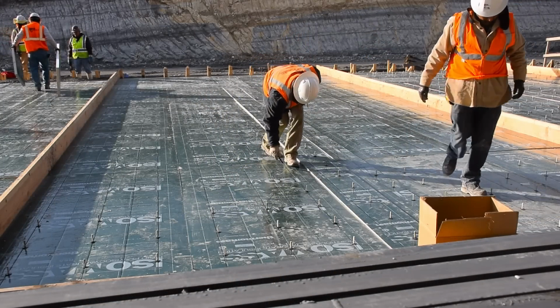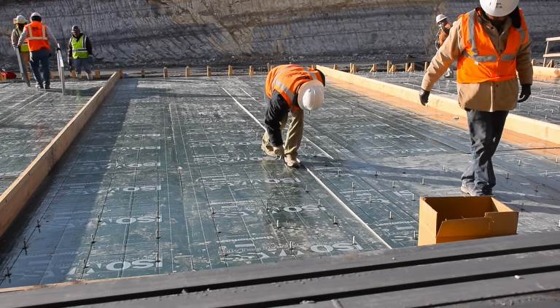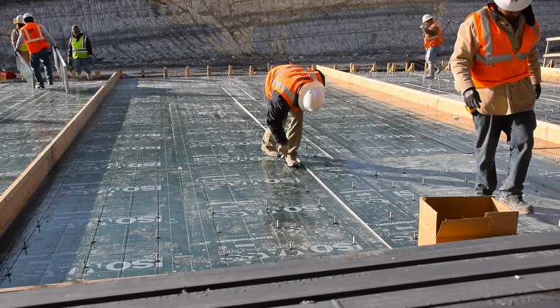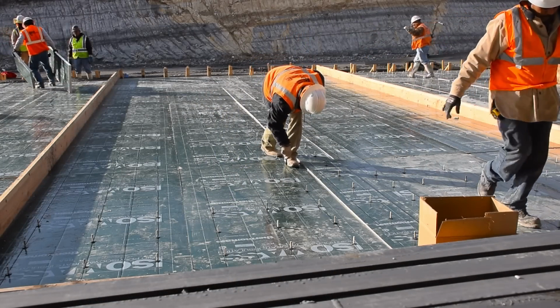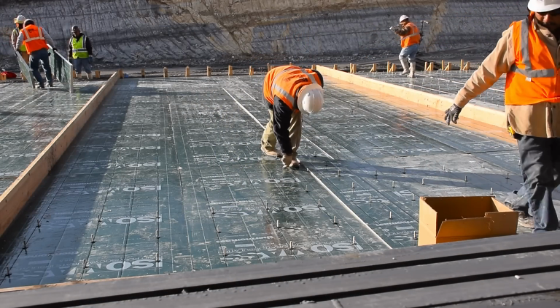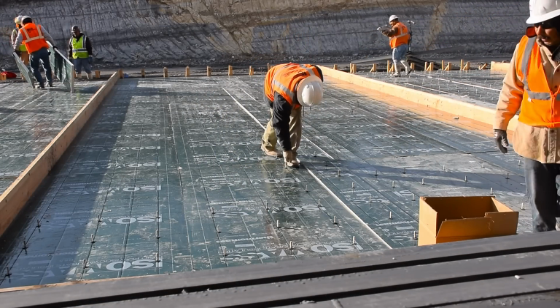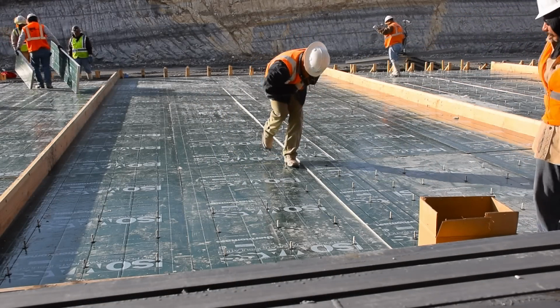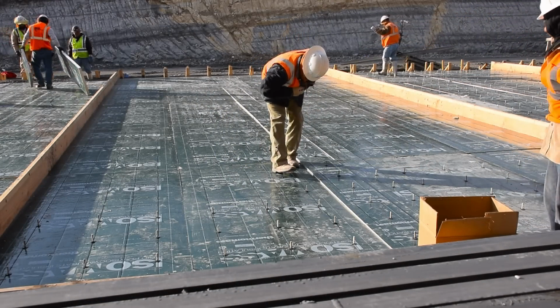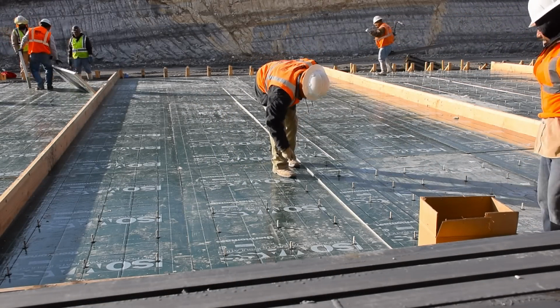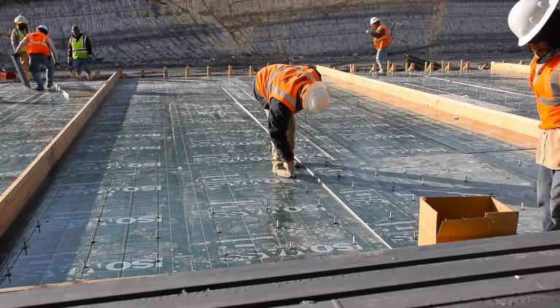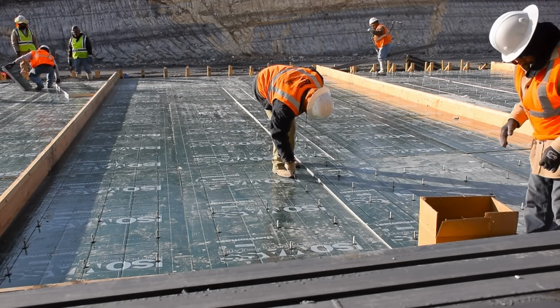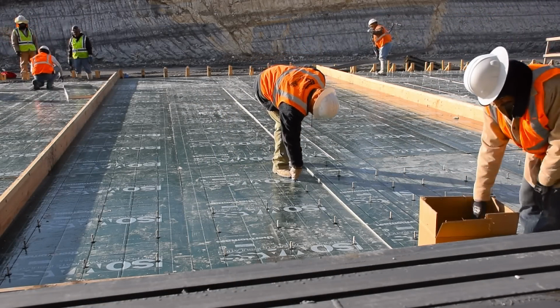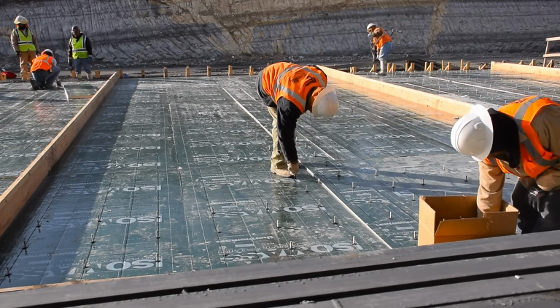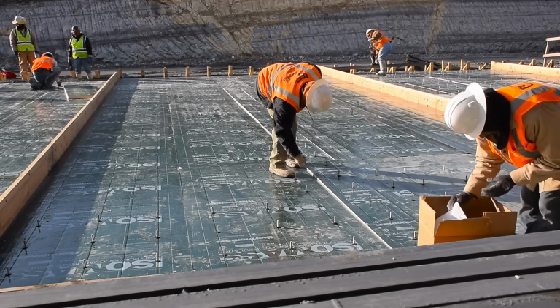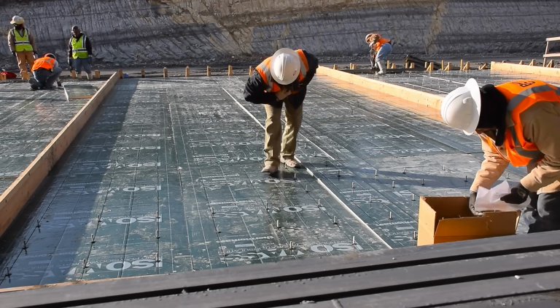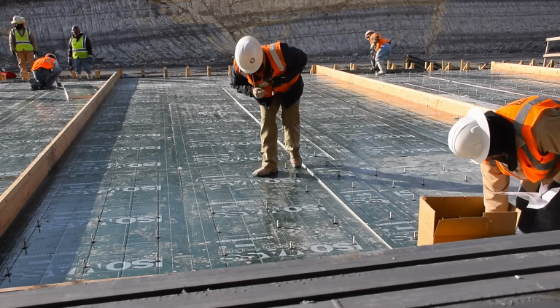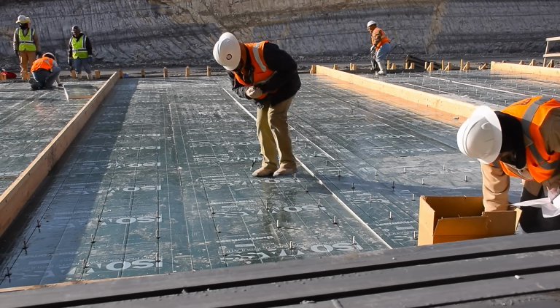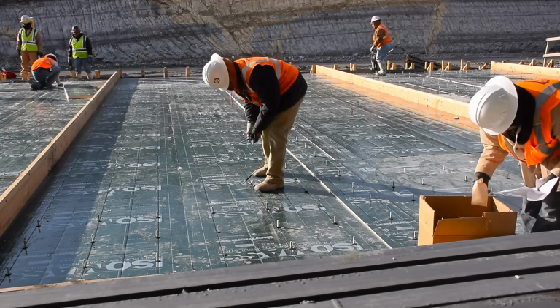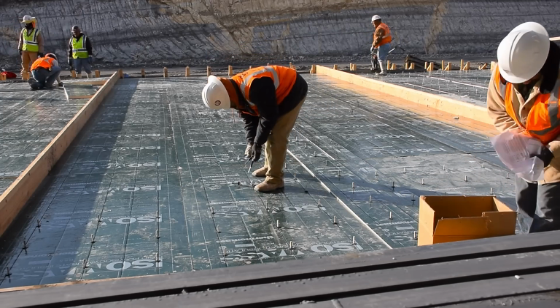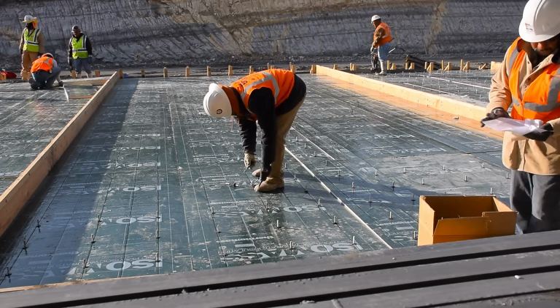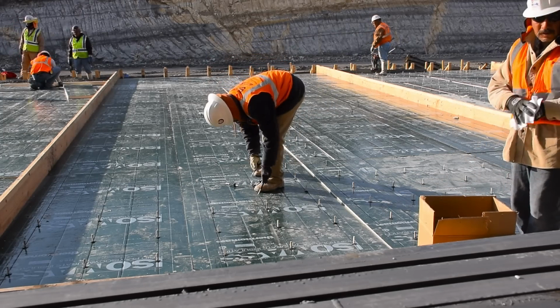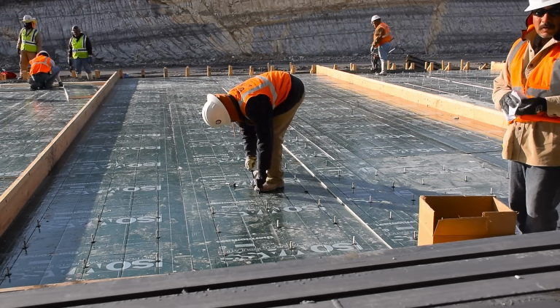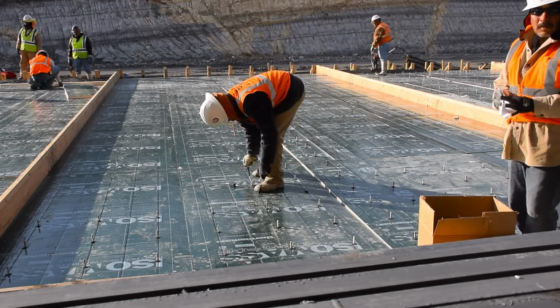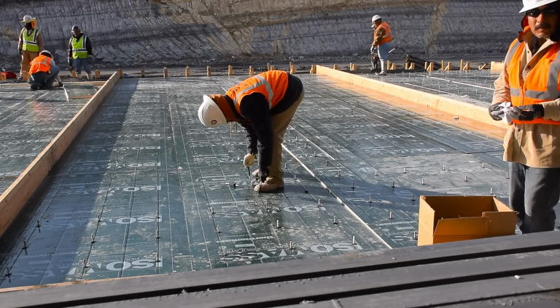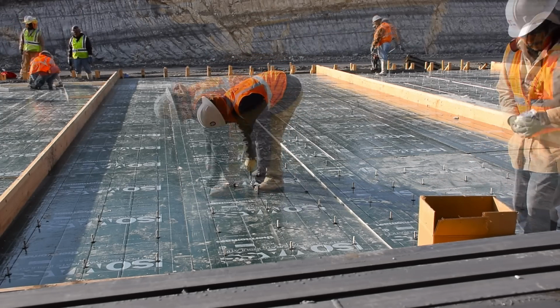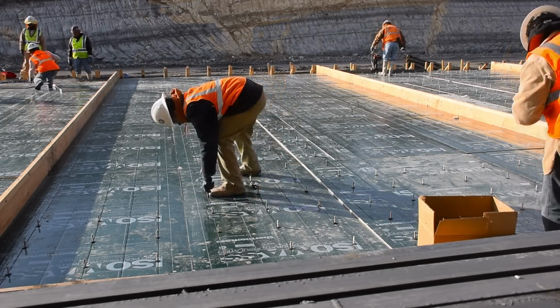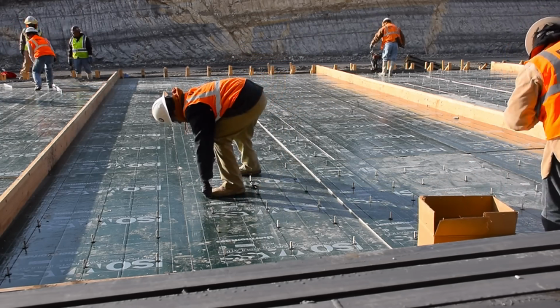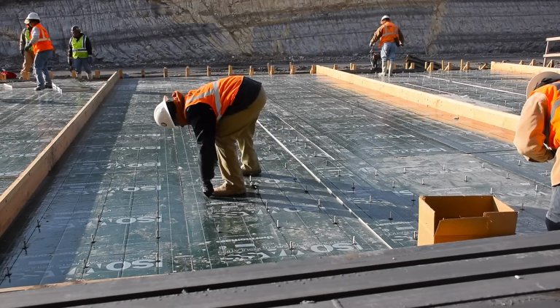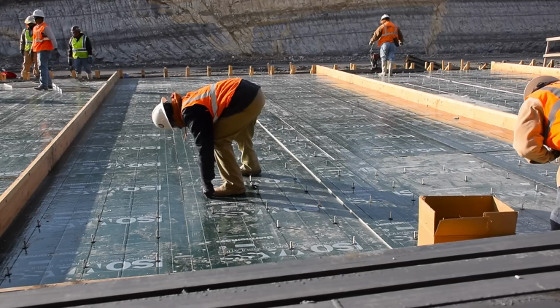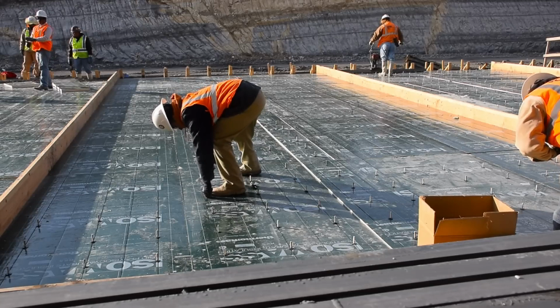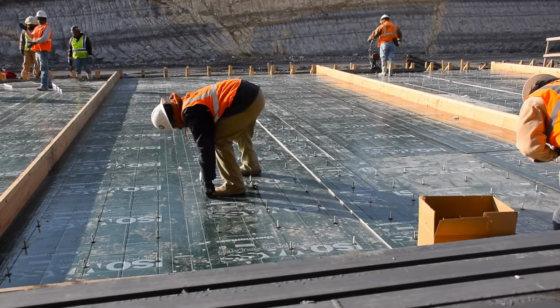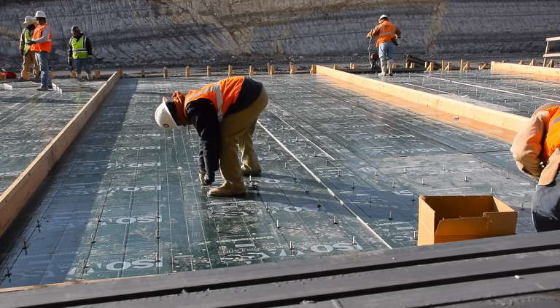Once the insulation panels have been placed, workers insert fiber composite connectors through the insulation and into the wet concrete. As the concrete dries, the connectors help the insulation to become permanently attached to the first layer of concrete.